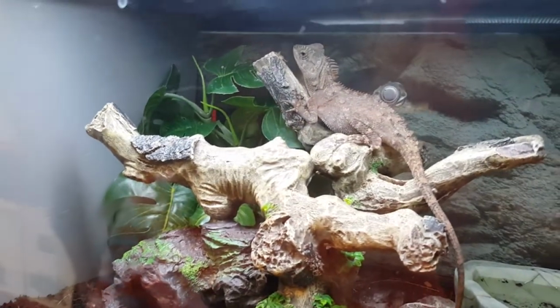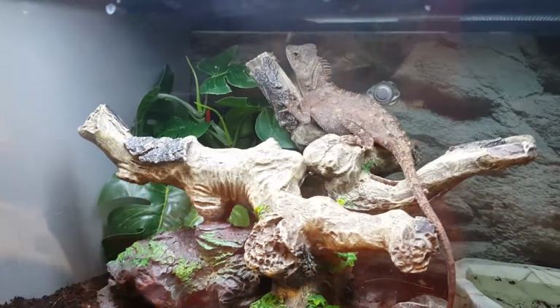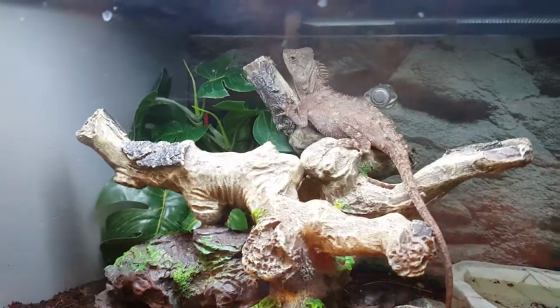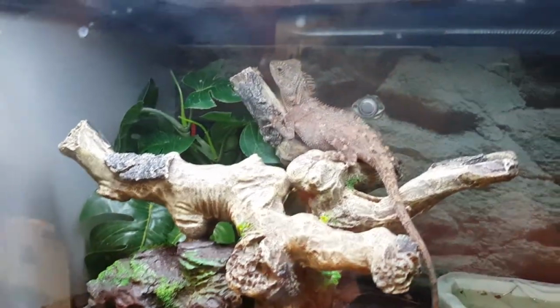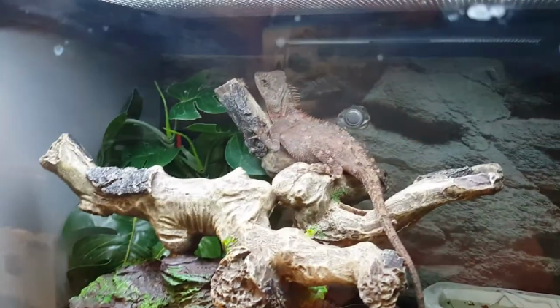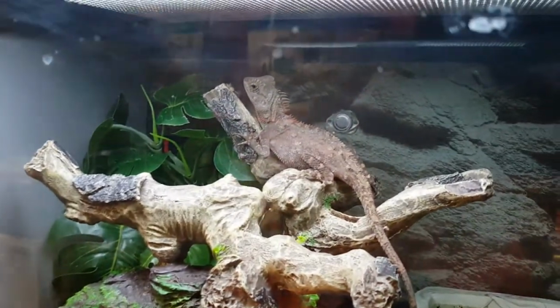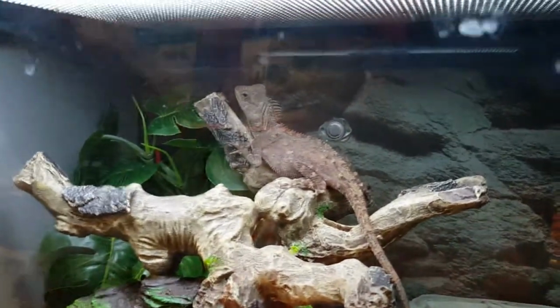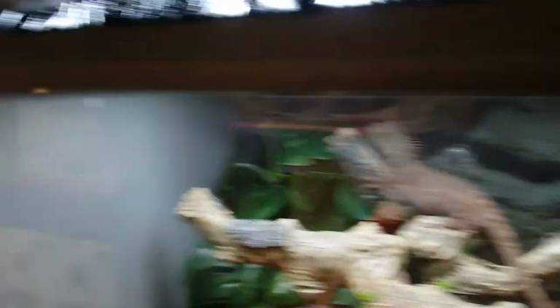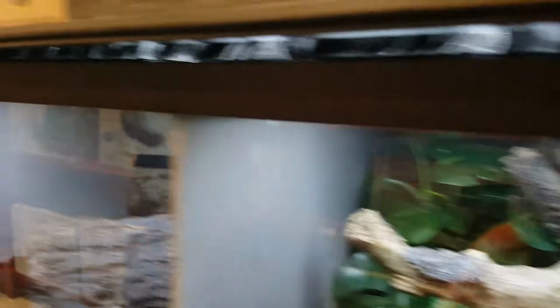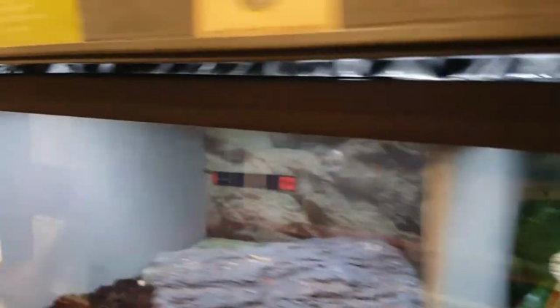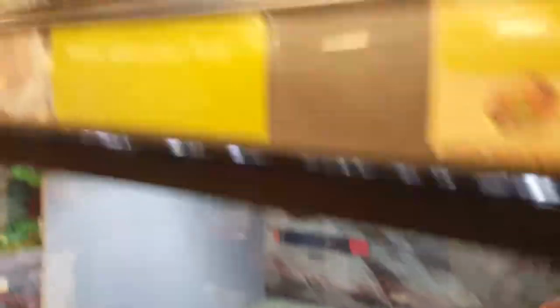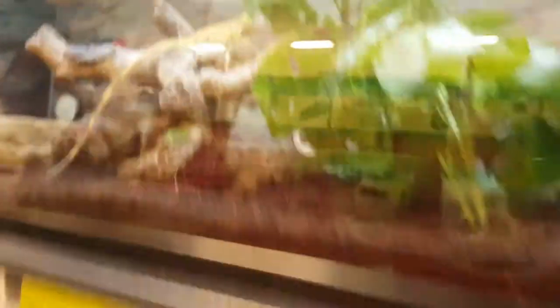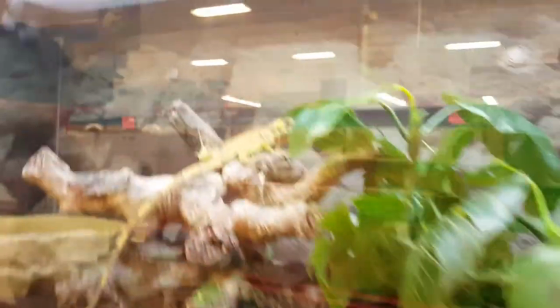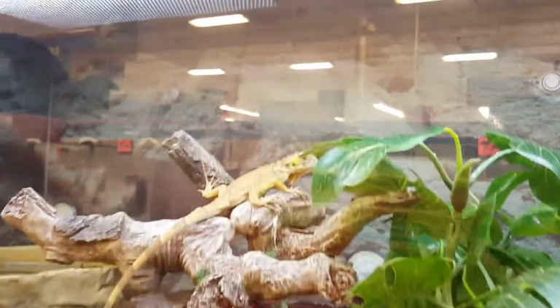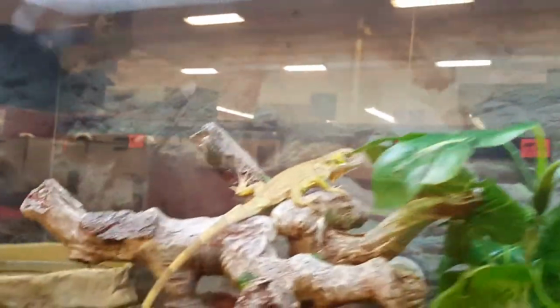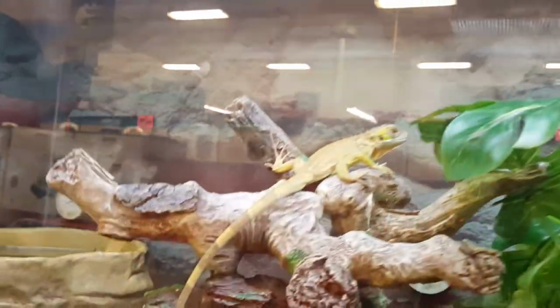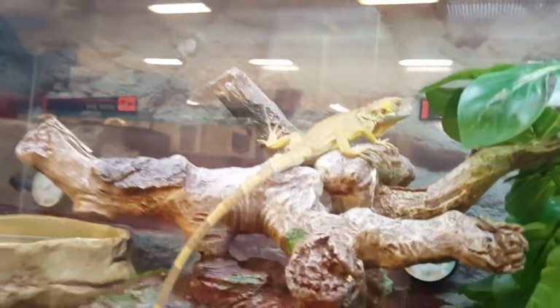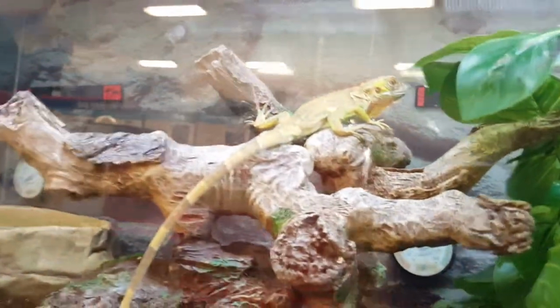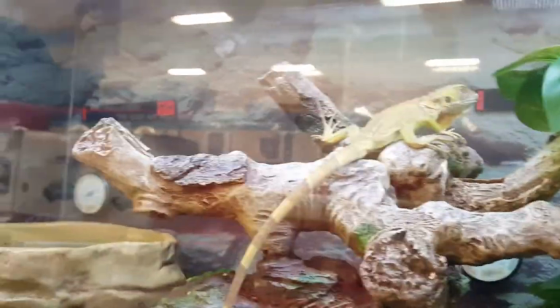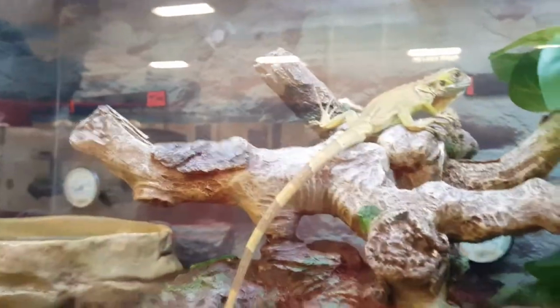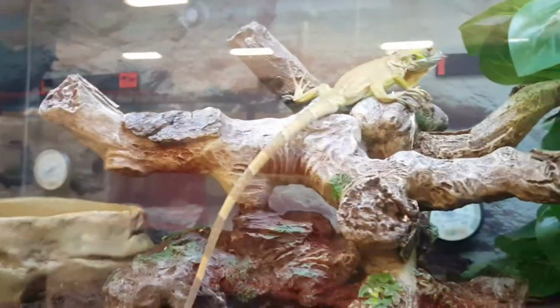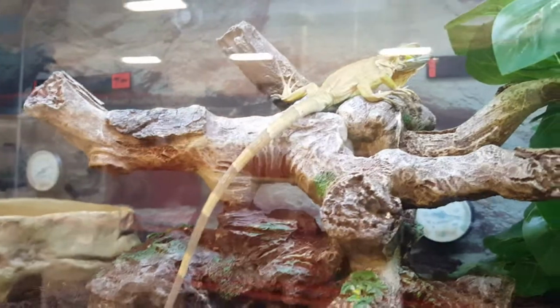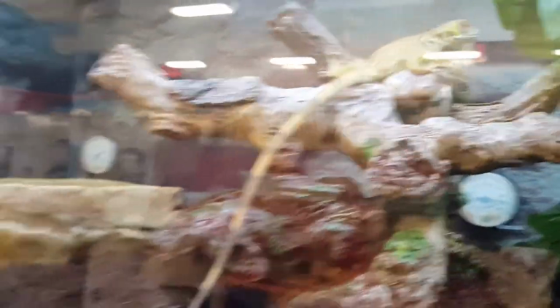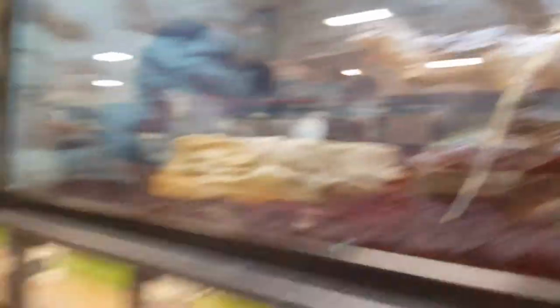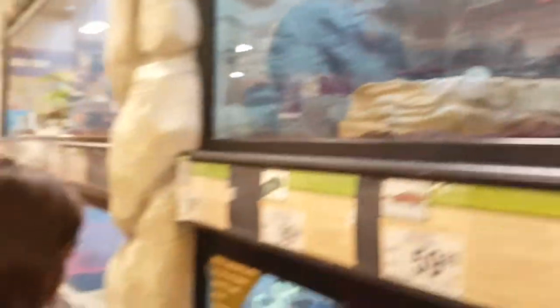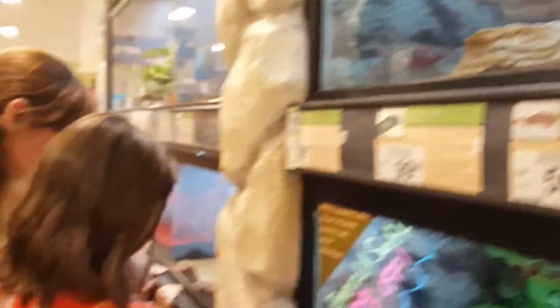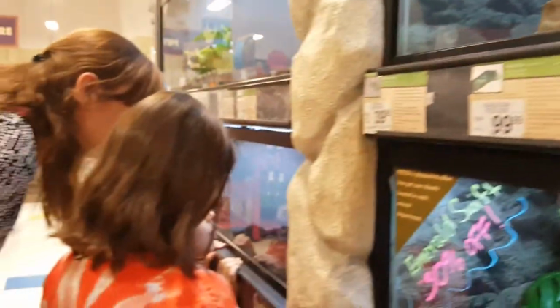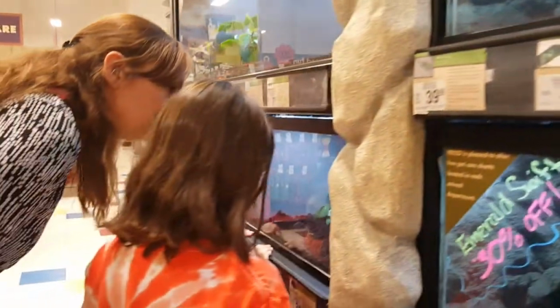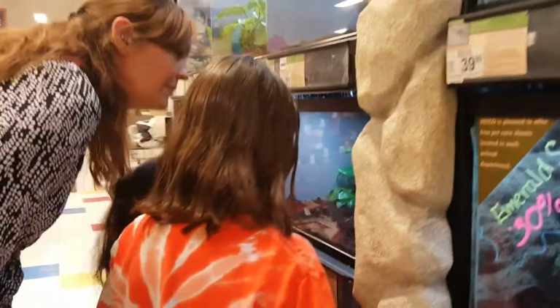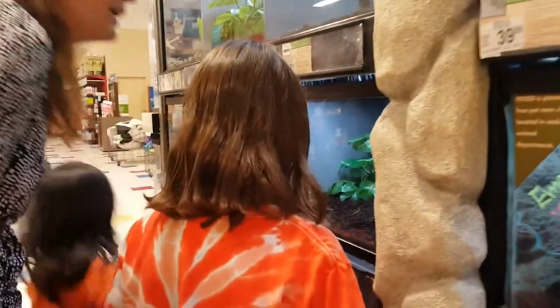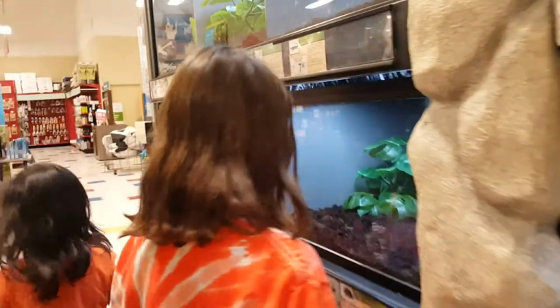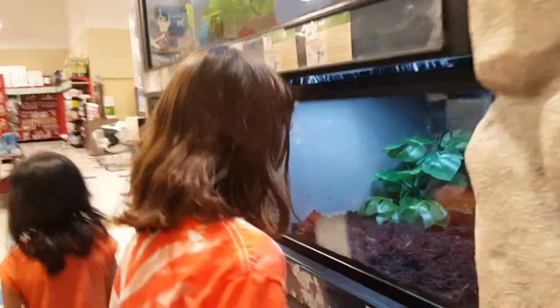Did you look up here? Is there any Pac-Man frog in there? That's pretty cool. But I don't see any Pac-Man frog today.